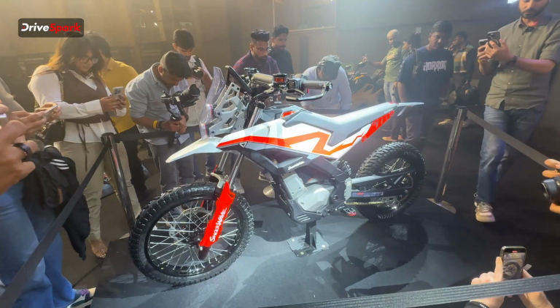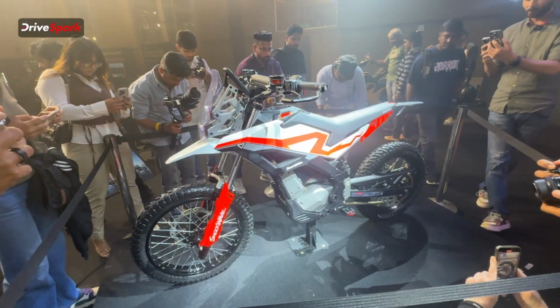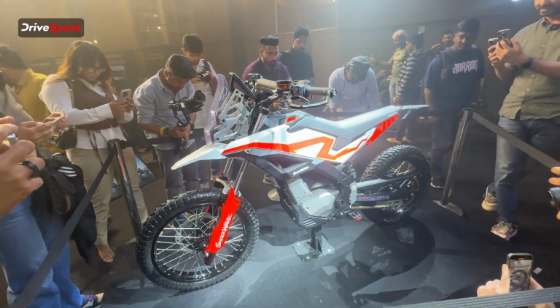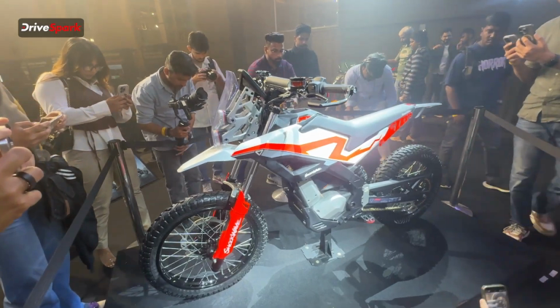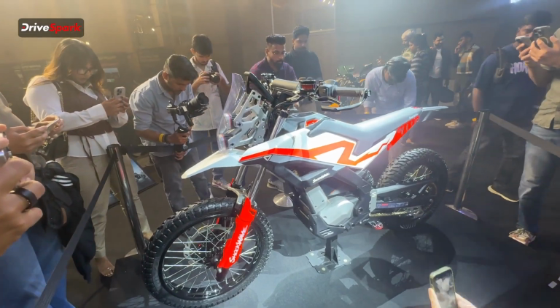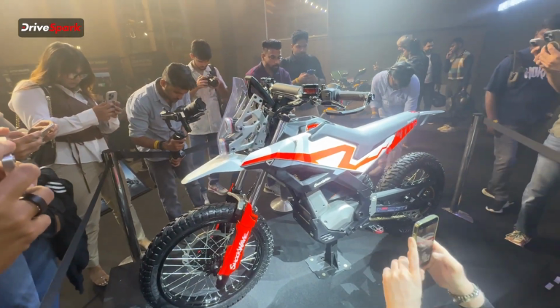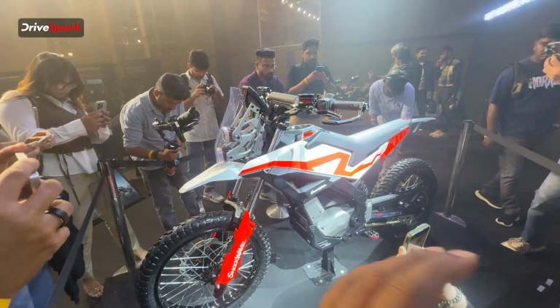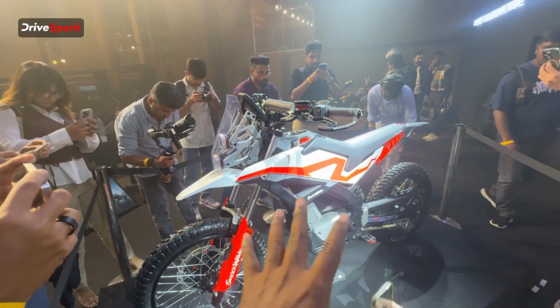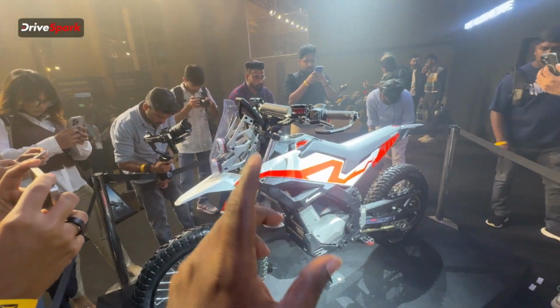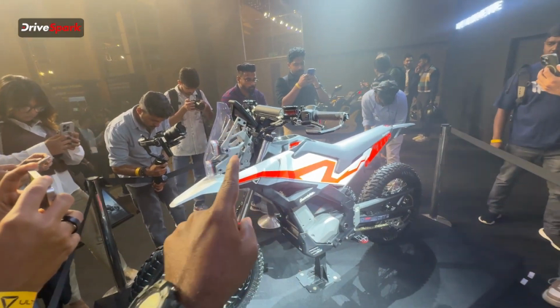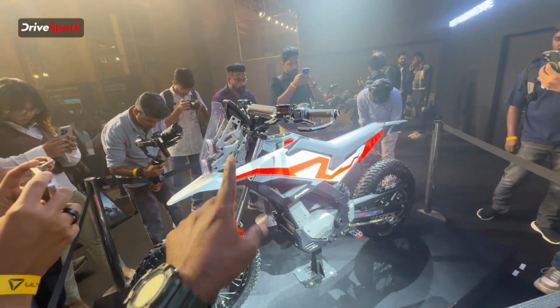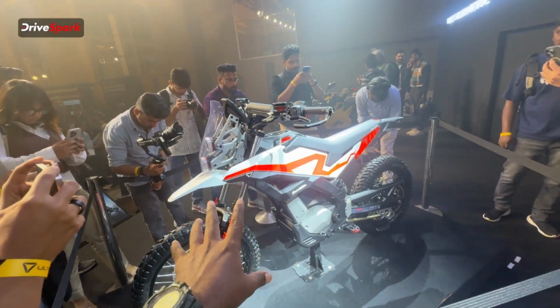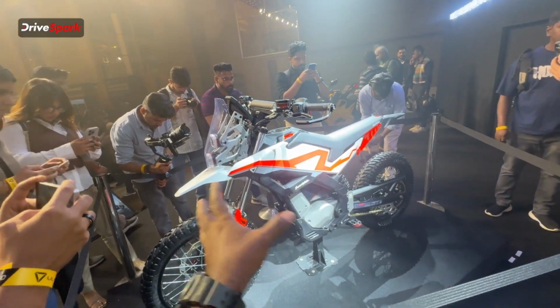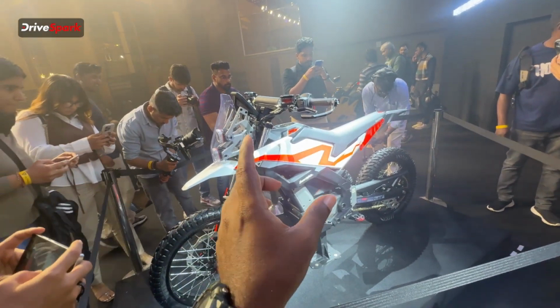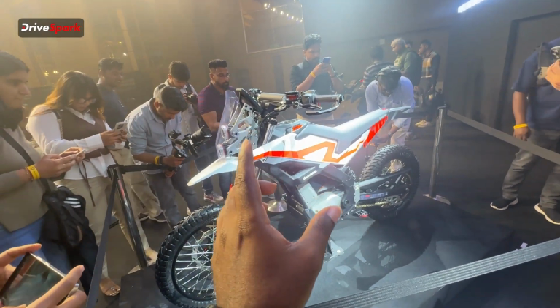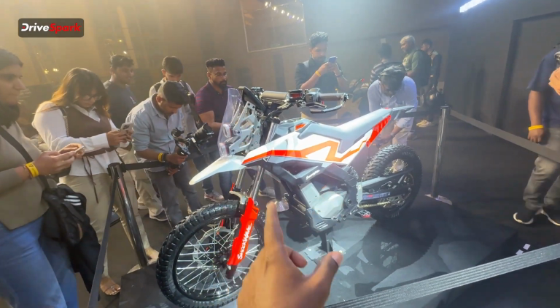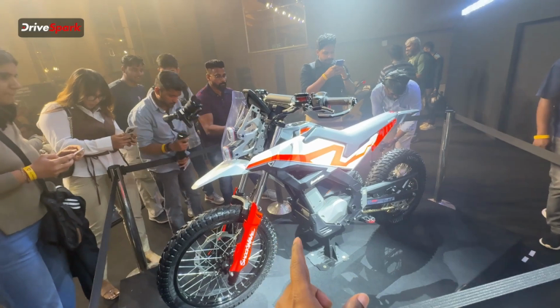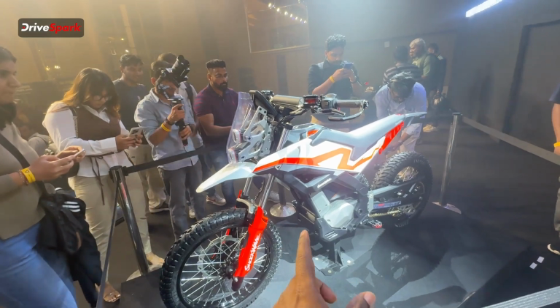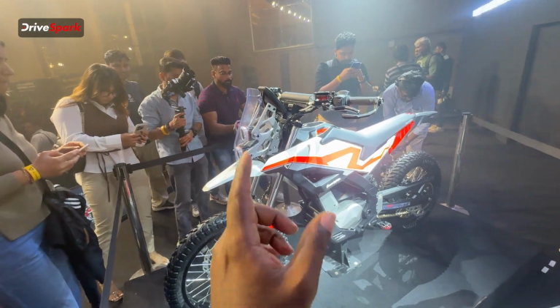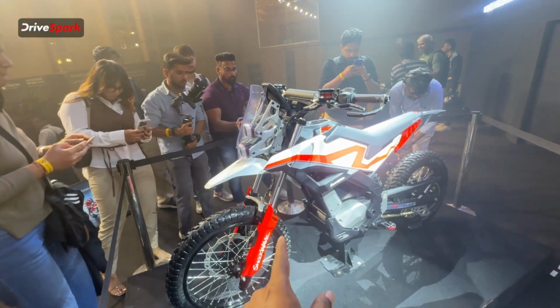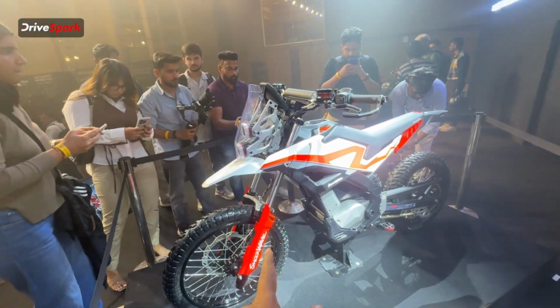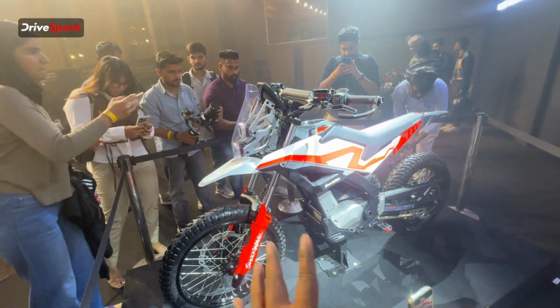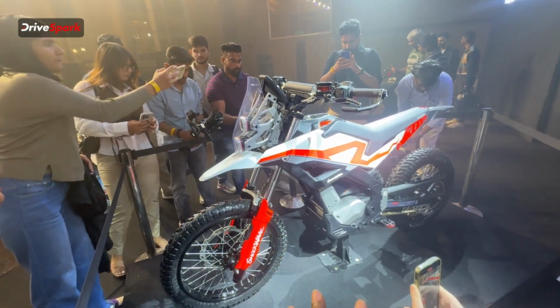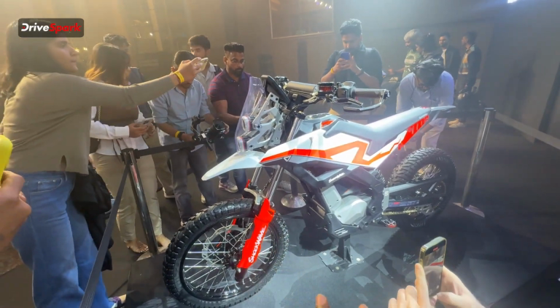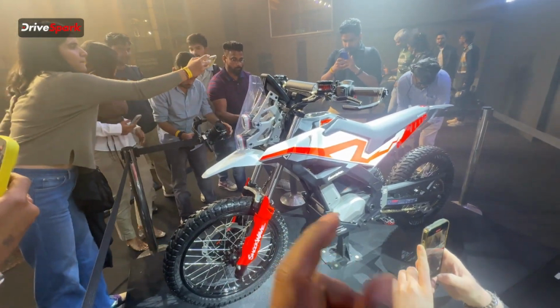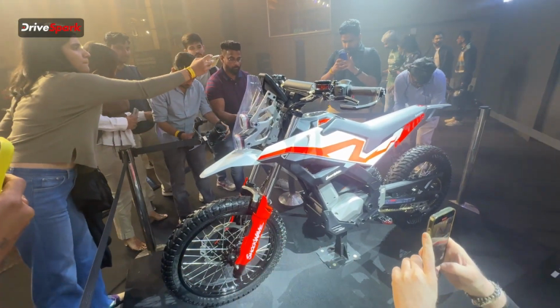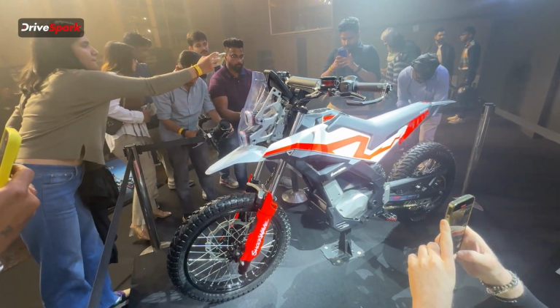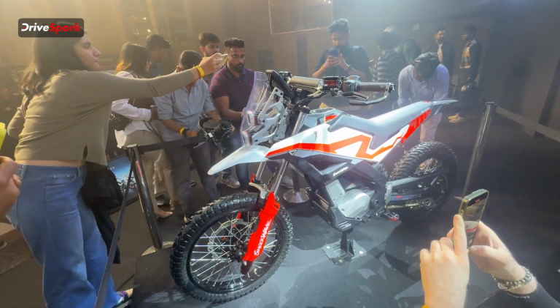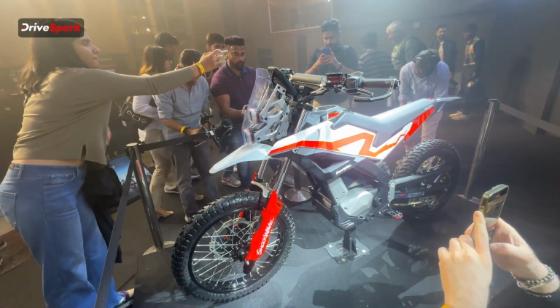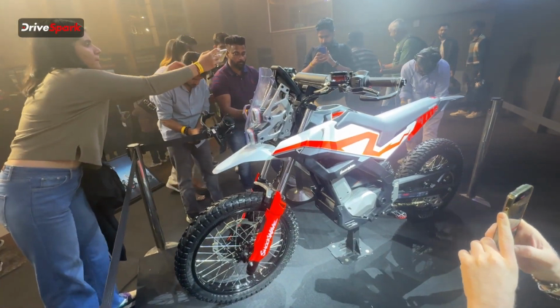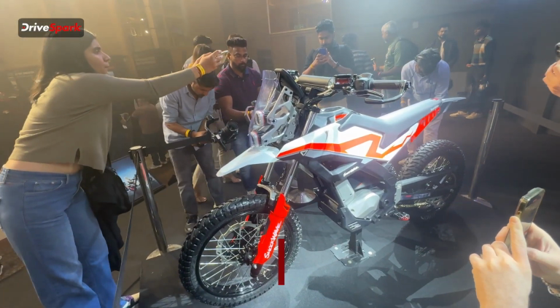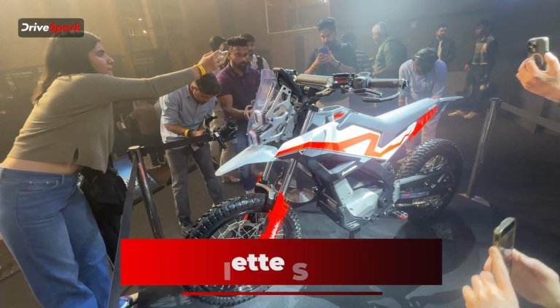Hi guys and welcome to DriveSpark. I'm Prometh and in today's video we are going to talk about another electric motorcycle from Ultraviolet that they recently launched — this is the Shockwave.